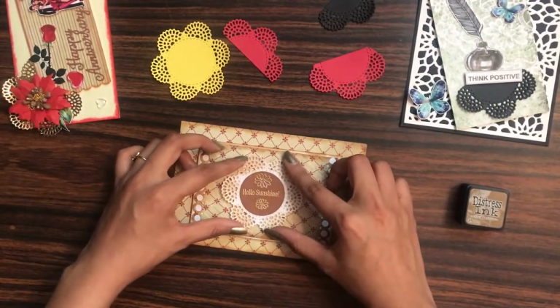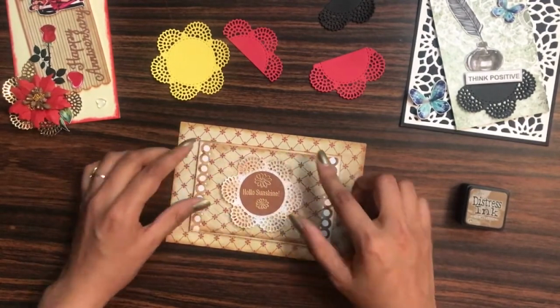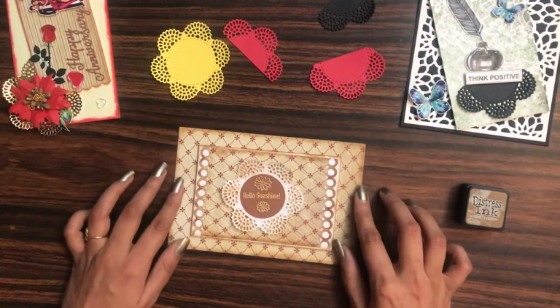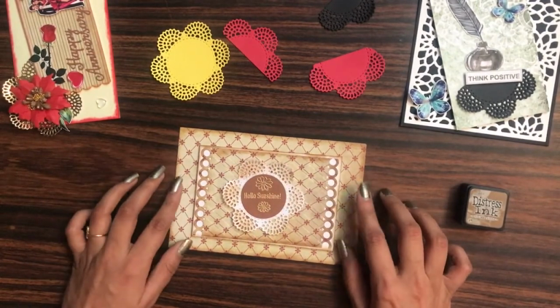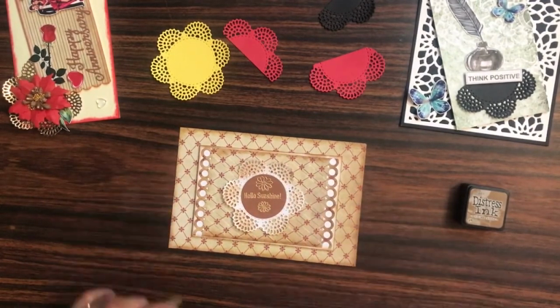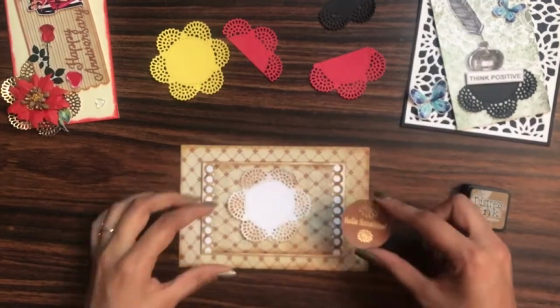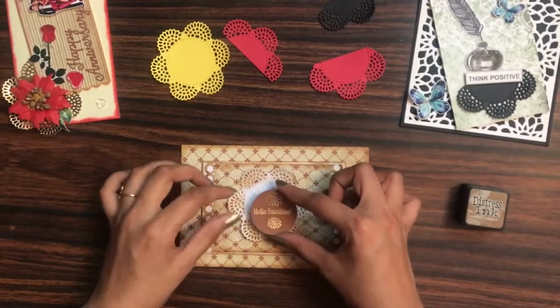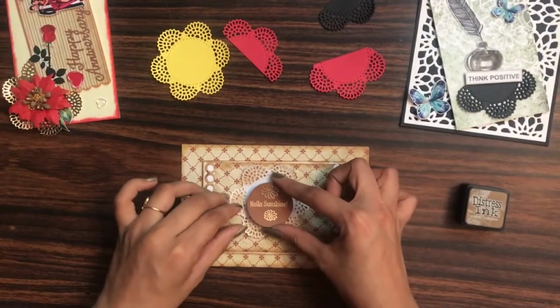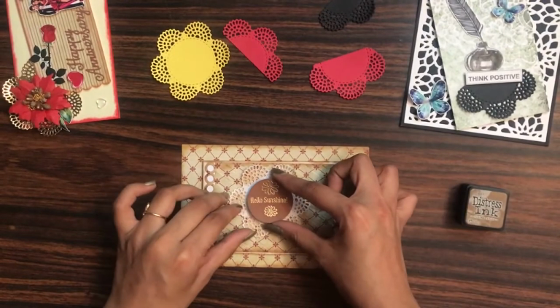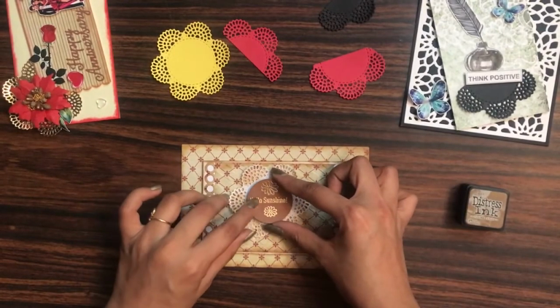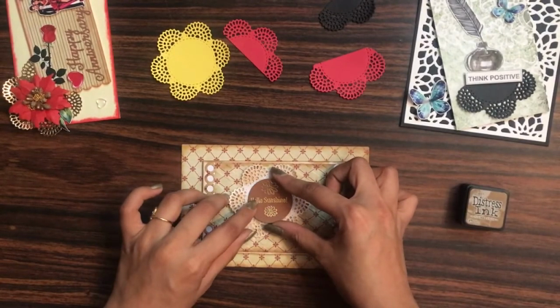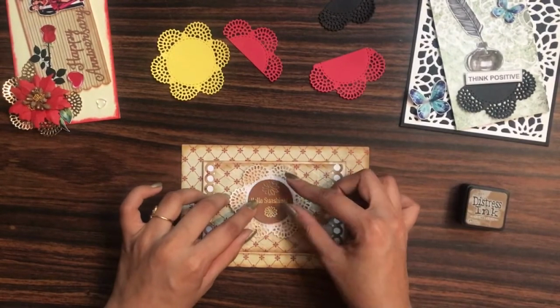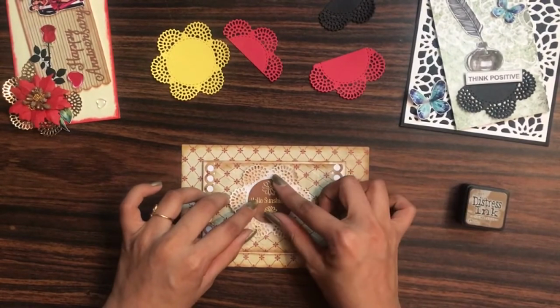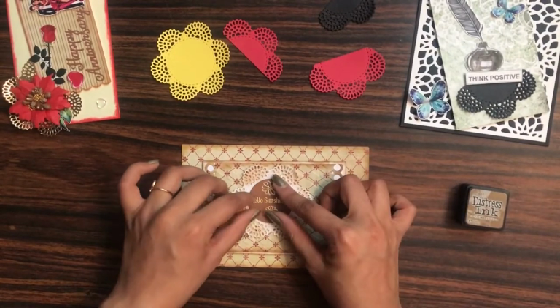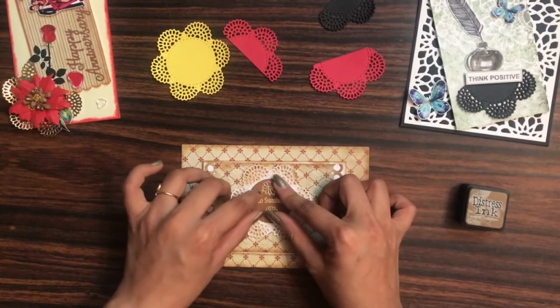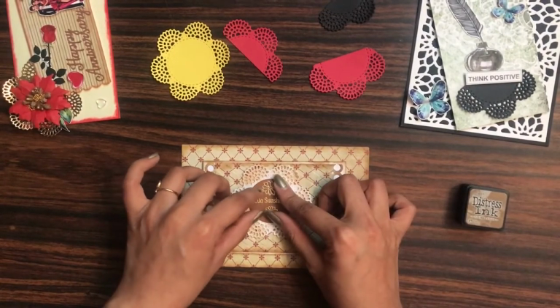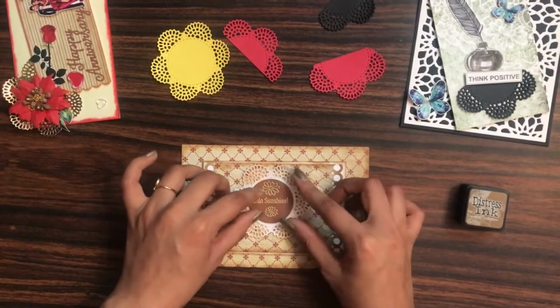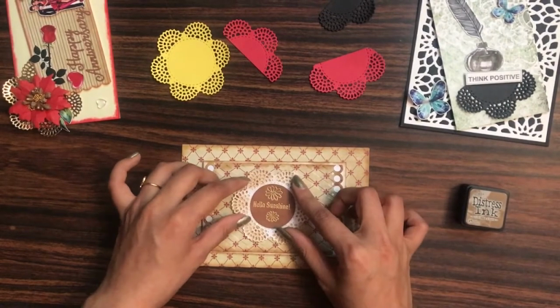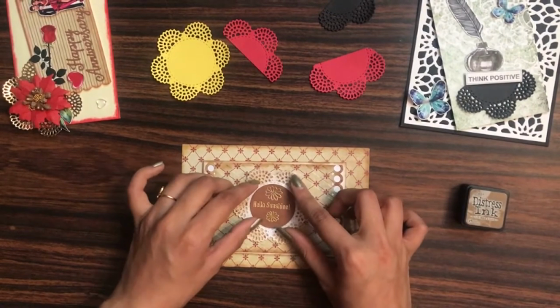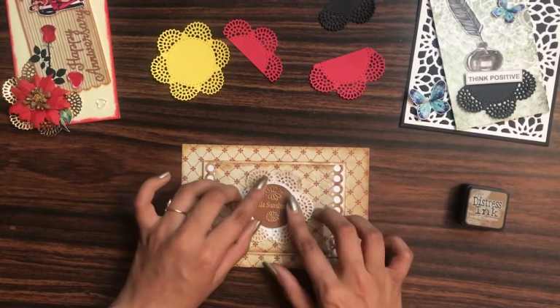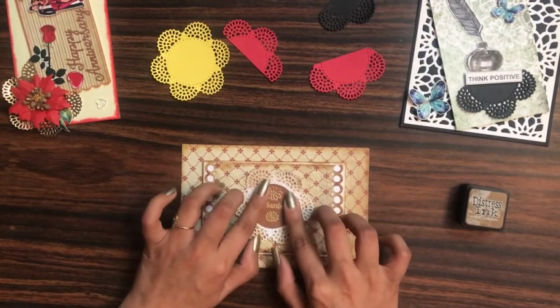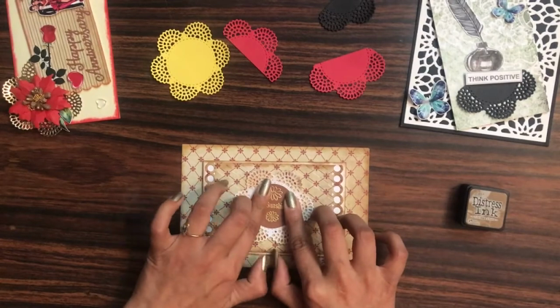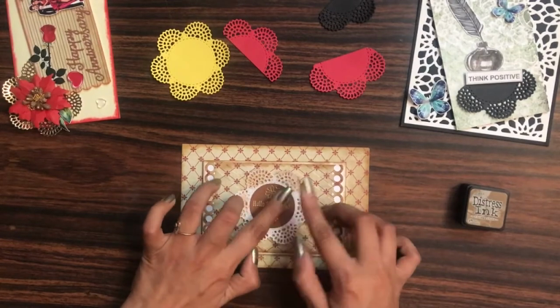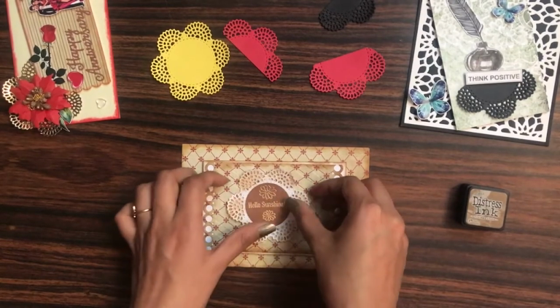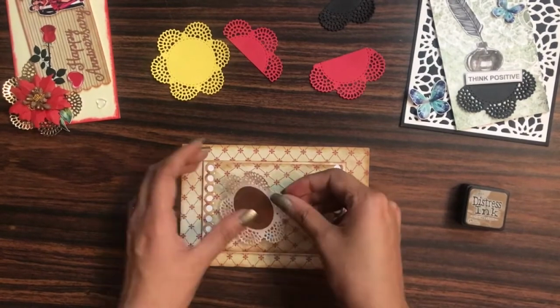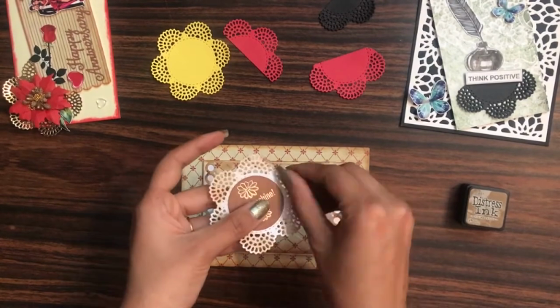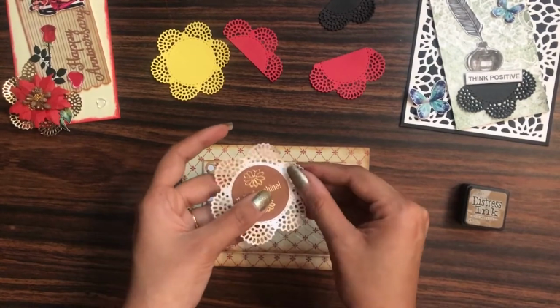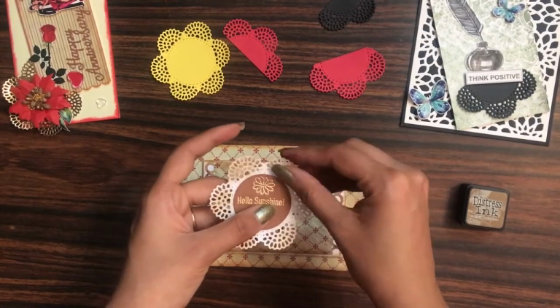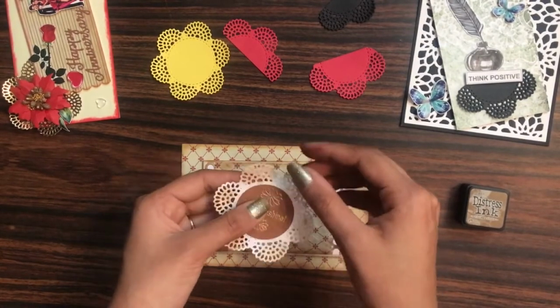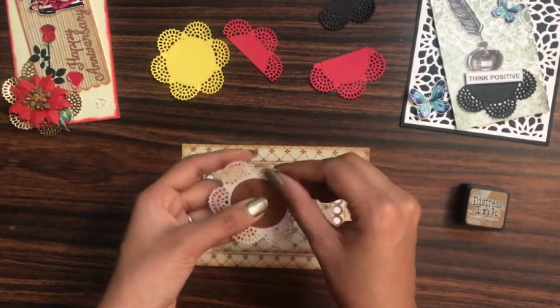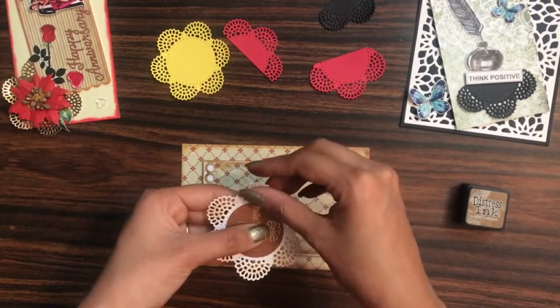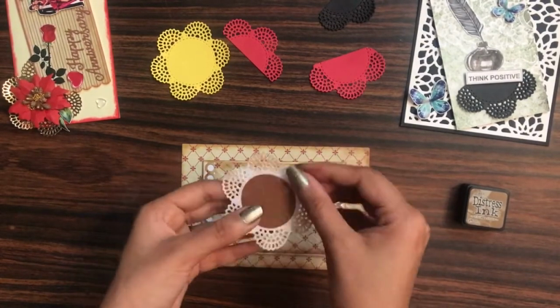I have used the Mudra stamp, and for embossing I have used the VersaMark embossing ink pad as well as the Ranger gold embossing powder. Now I want to give a little bit of shape to my classic doily die, so I'm simply curling it round like this.